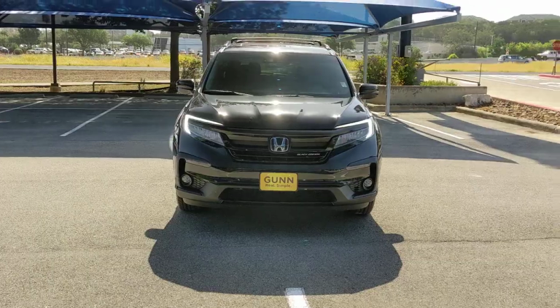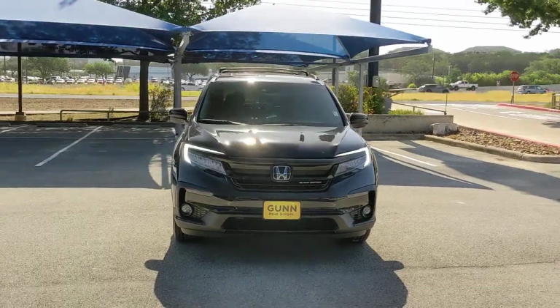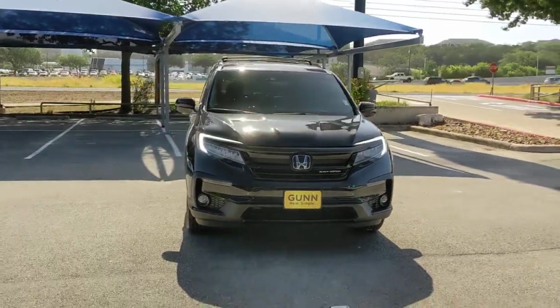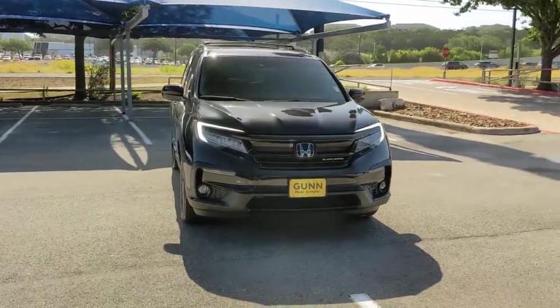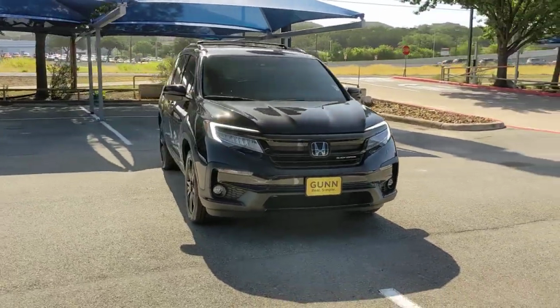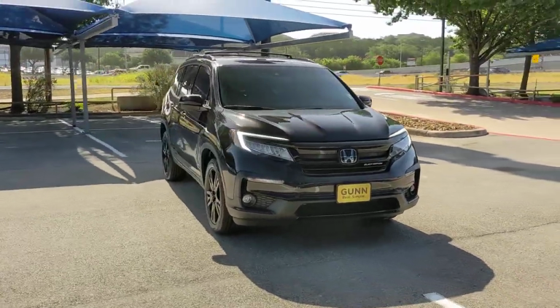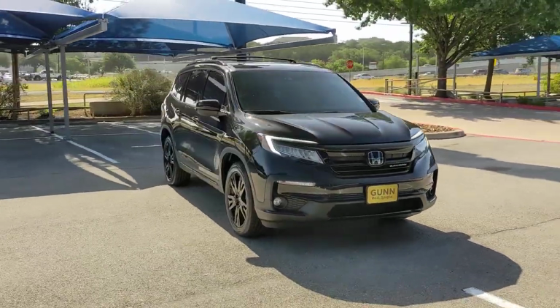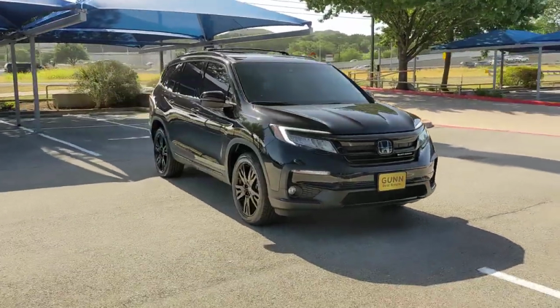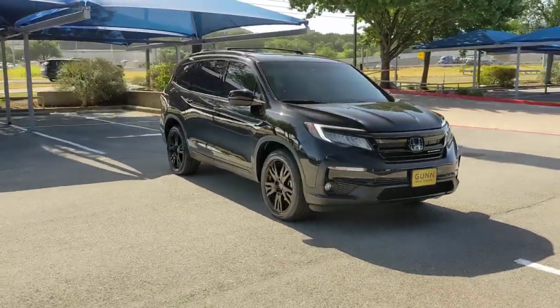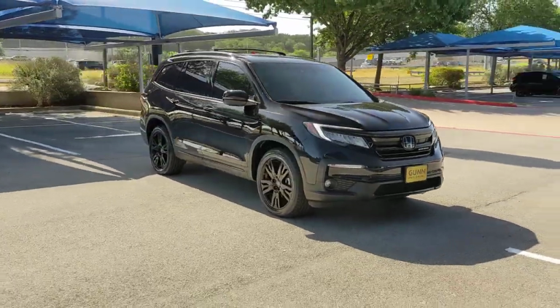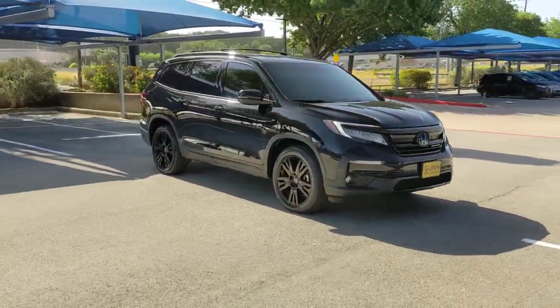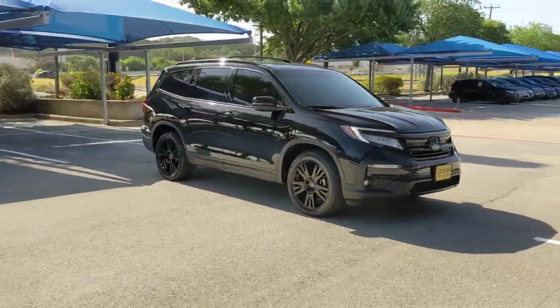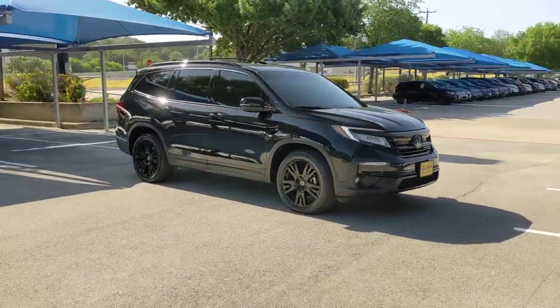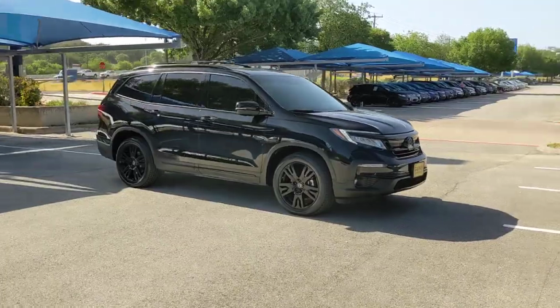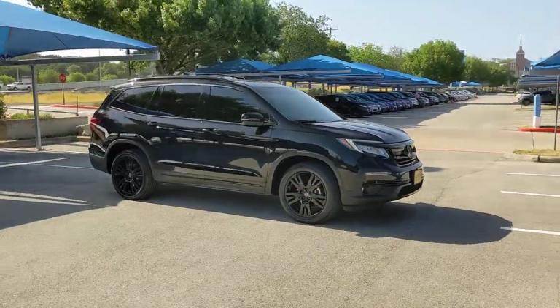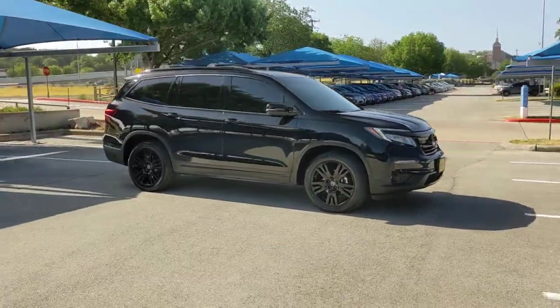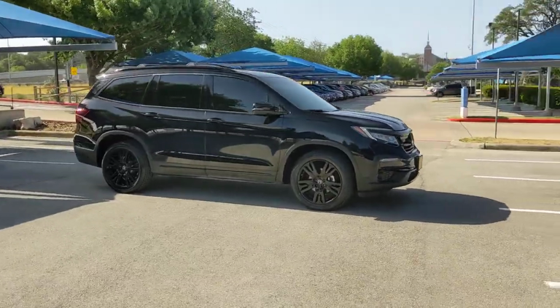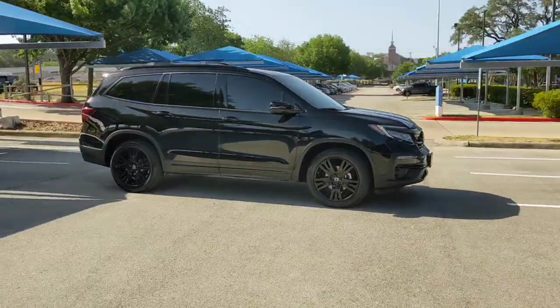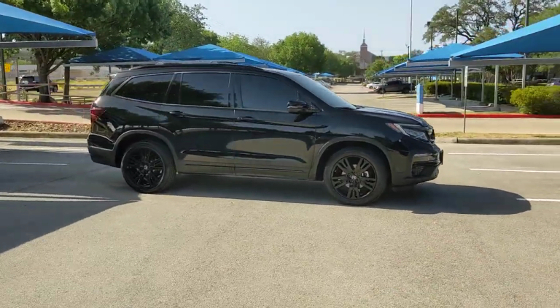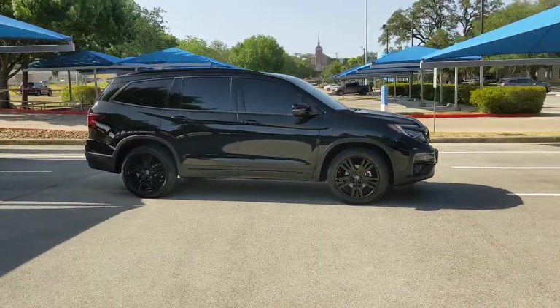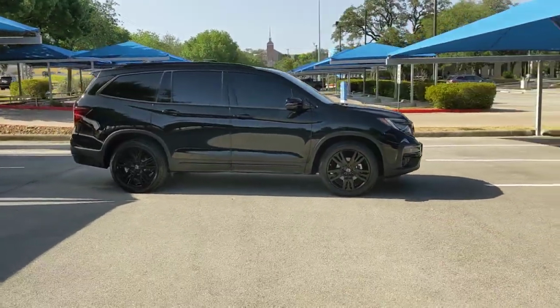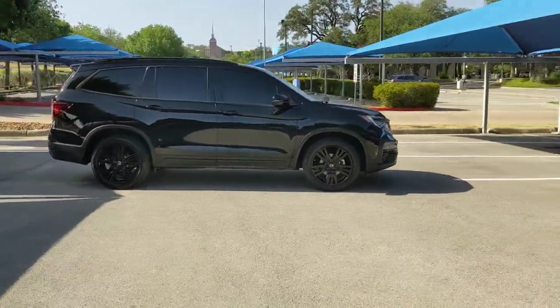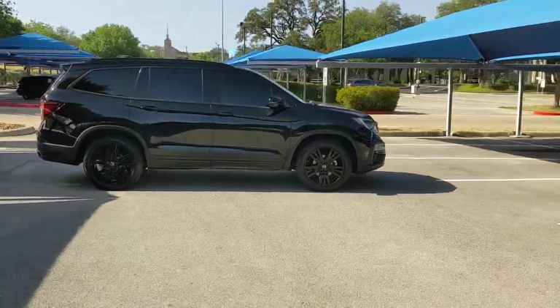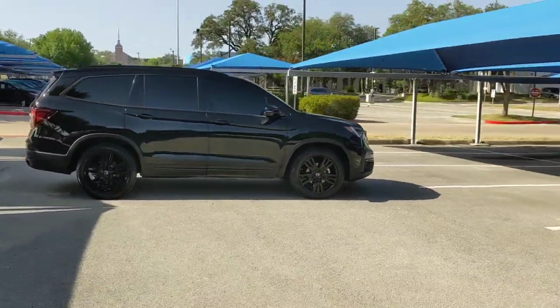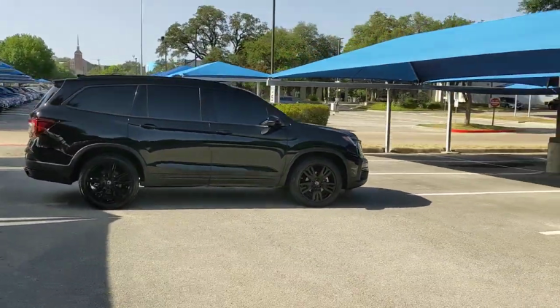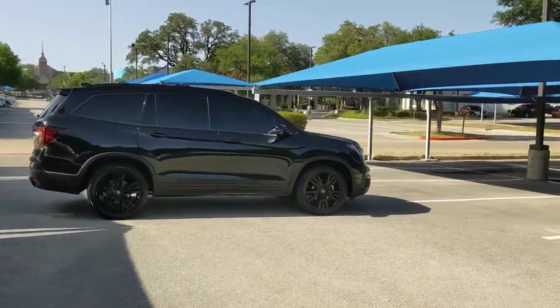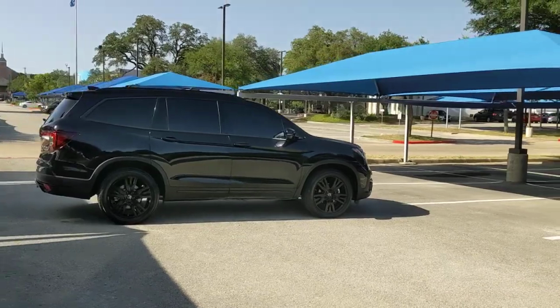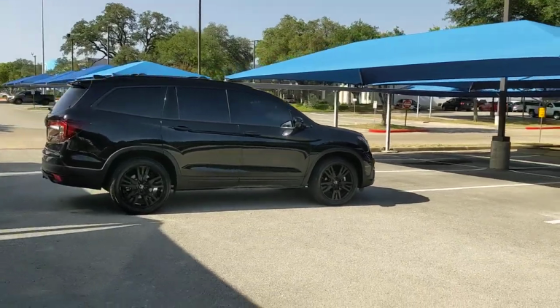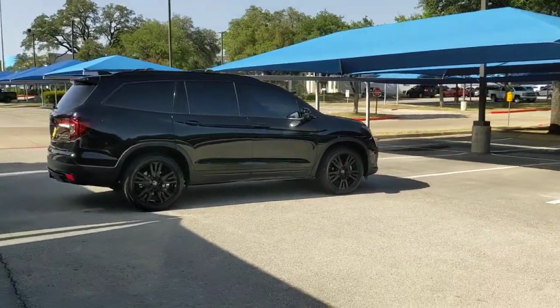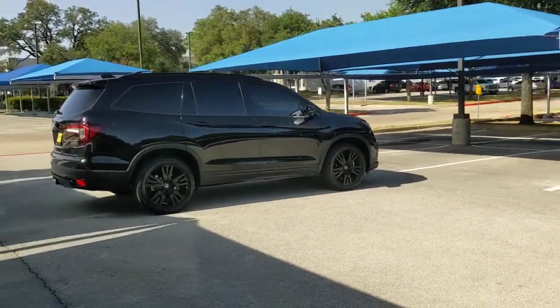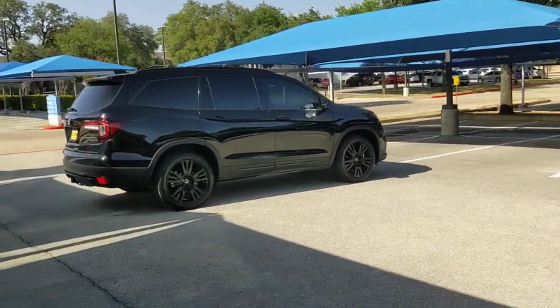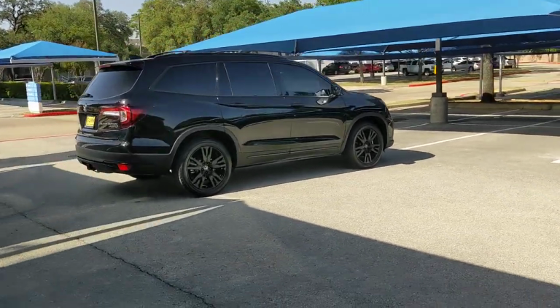This could be the car for you. The 2021 Honda Pilot. This vehicle is an outstanding buy with fewer than 20,000 miles on the odometer. Take a closer look at this super capable Pilot.